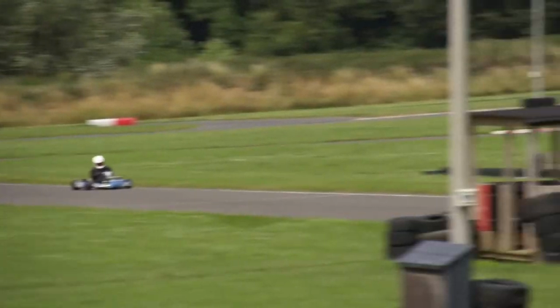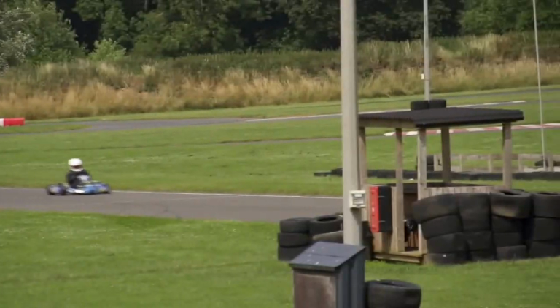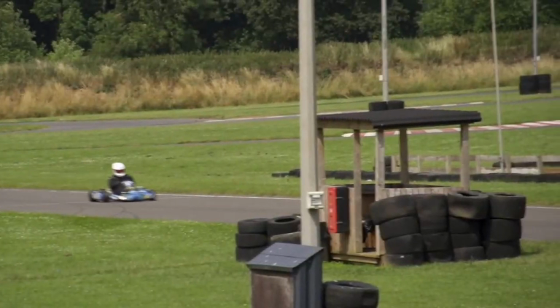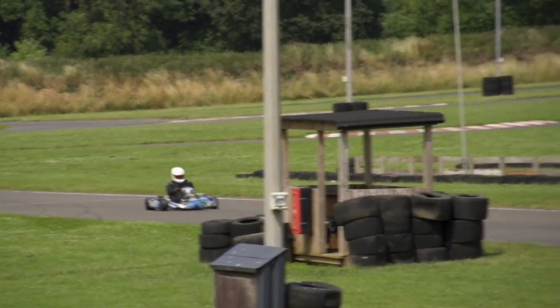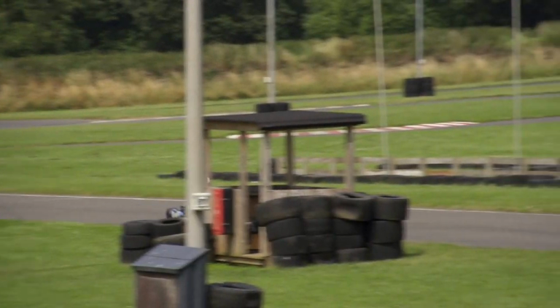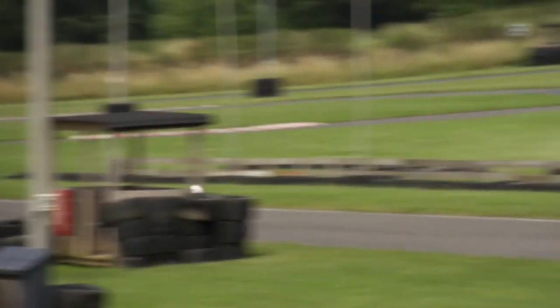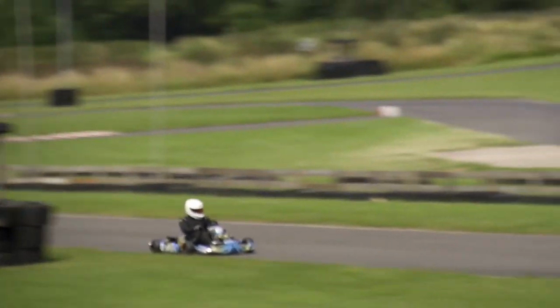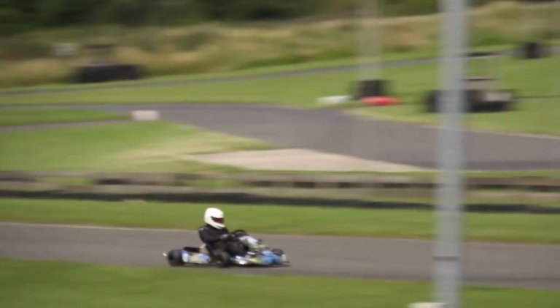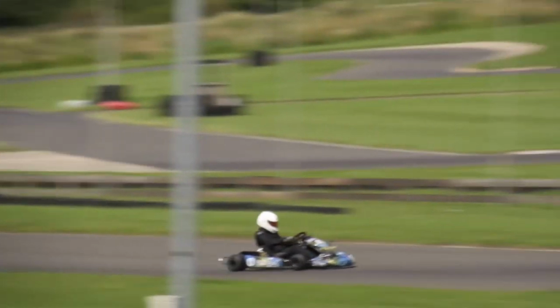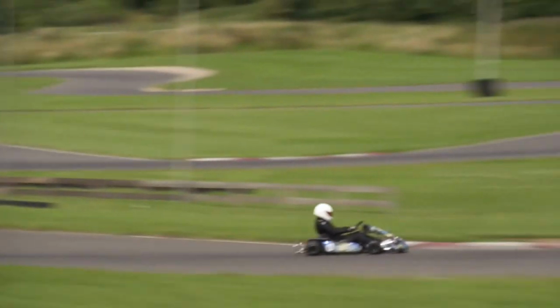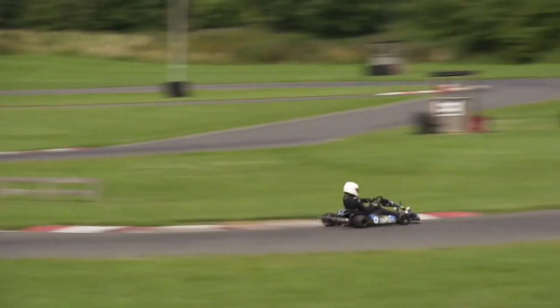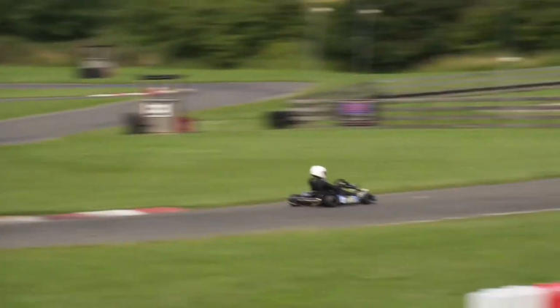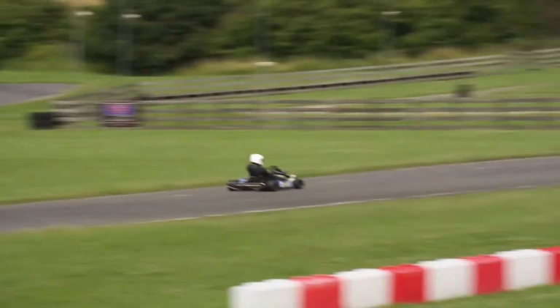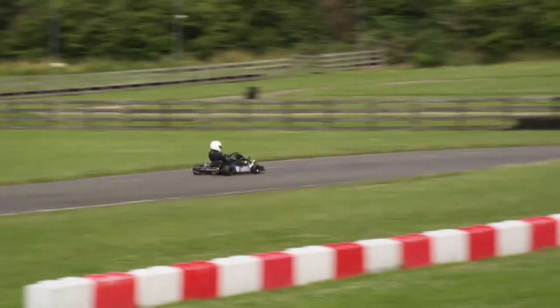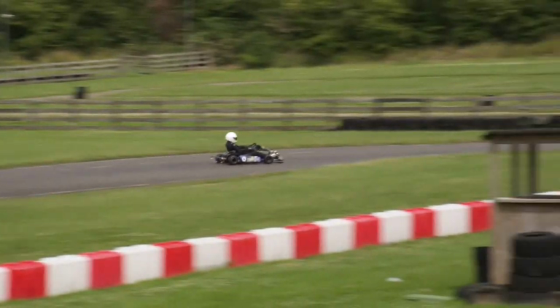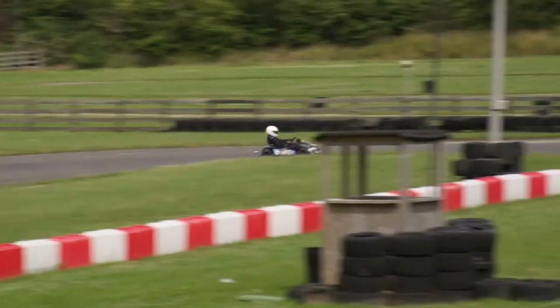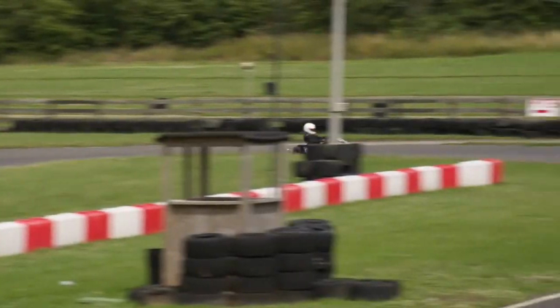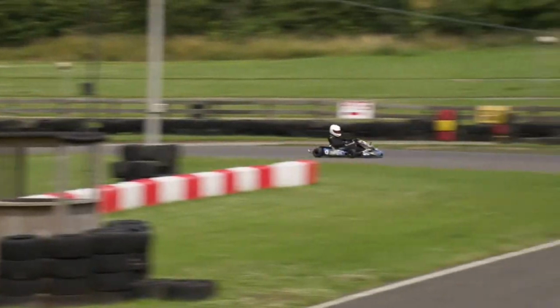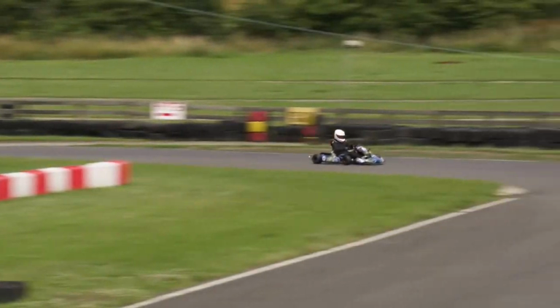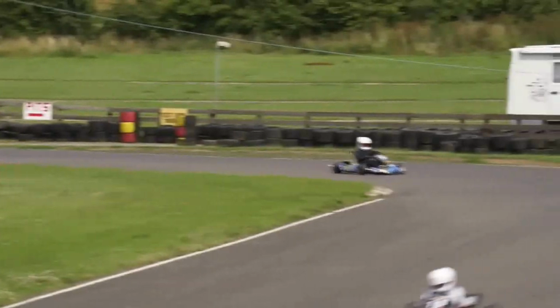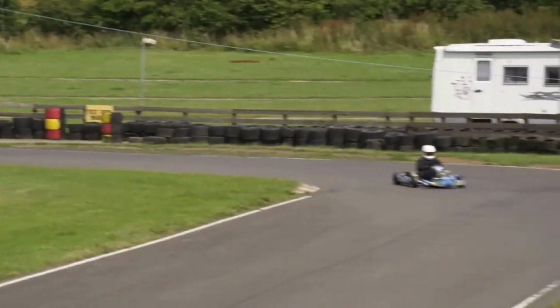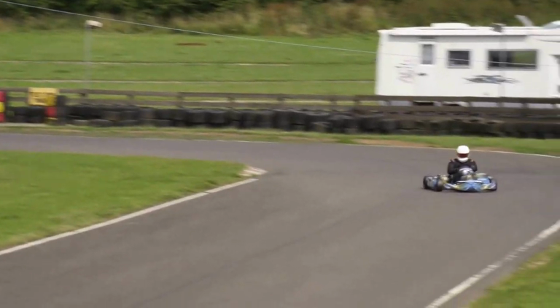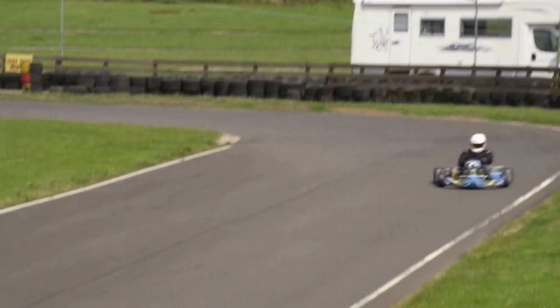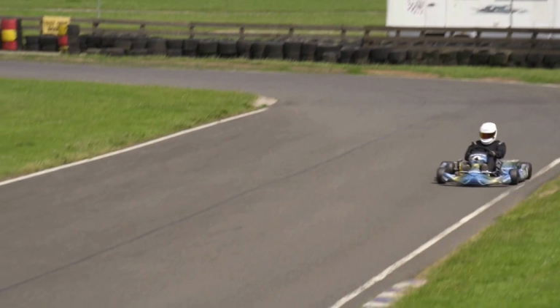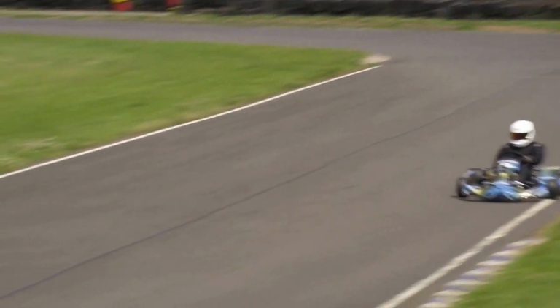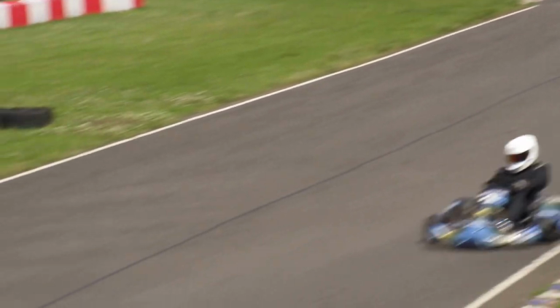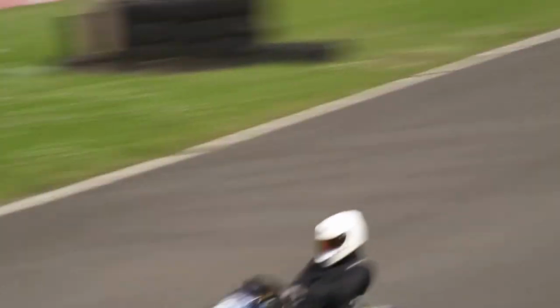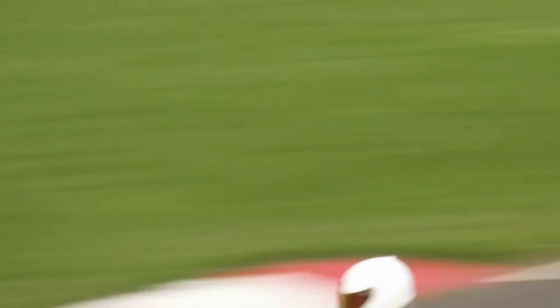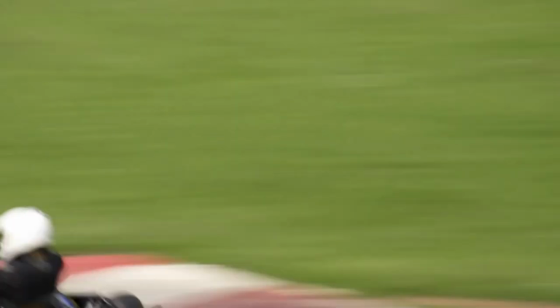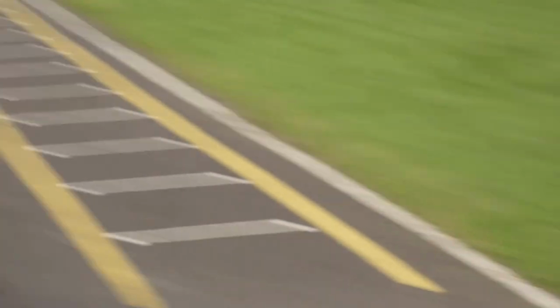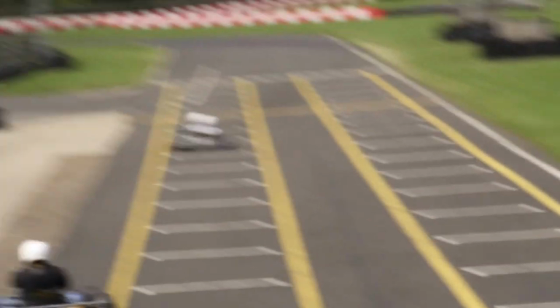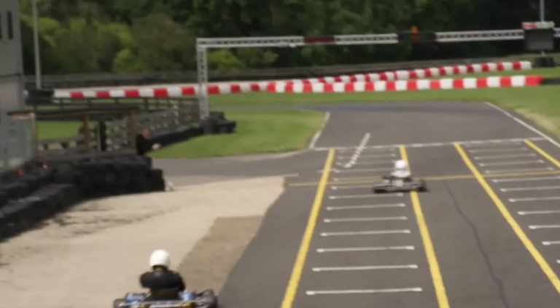Is it going to be different to petrol? The answer is no — it's exactly the same. I've had five years experience racing here at Wilton Mill so I know my way around. It's exactly the same. It's got lines, braking points, it turns in exactly the same as you want it to.